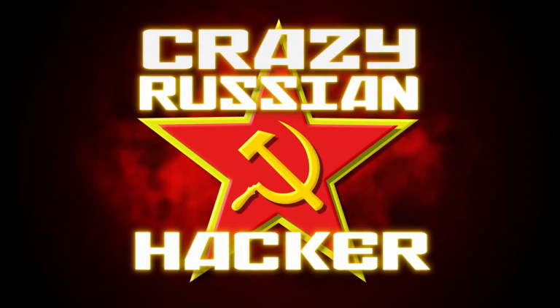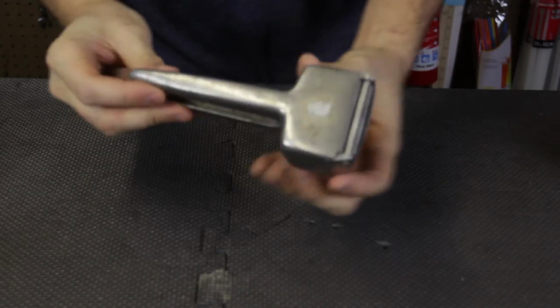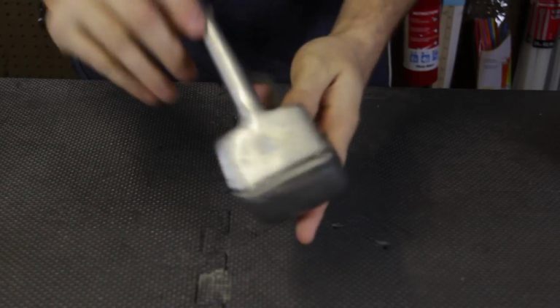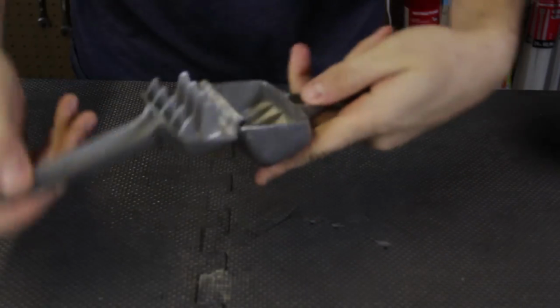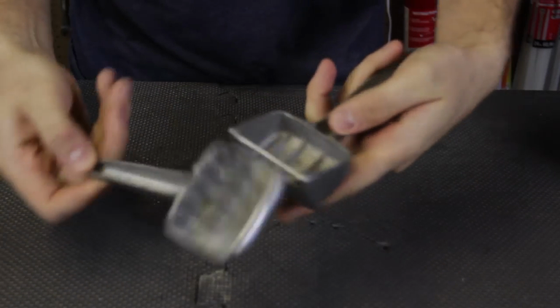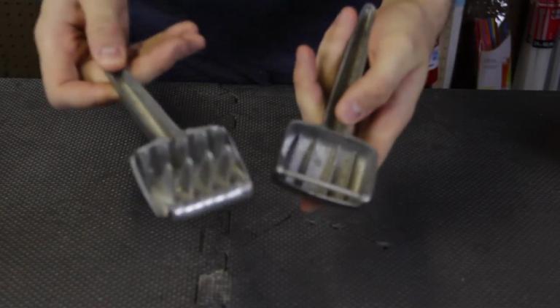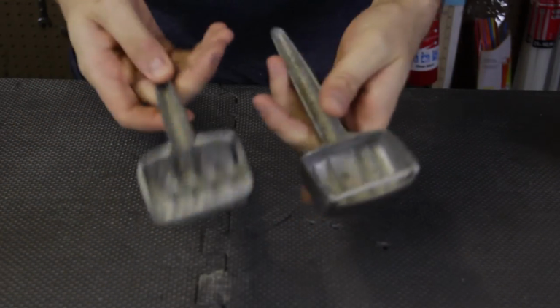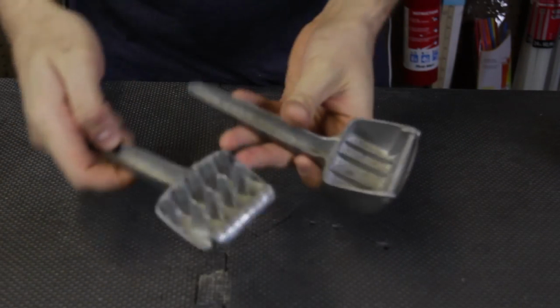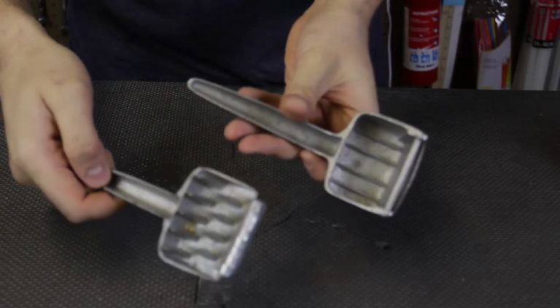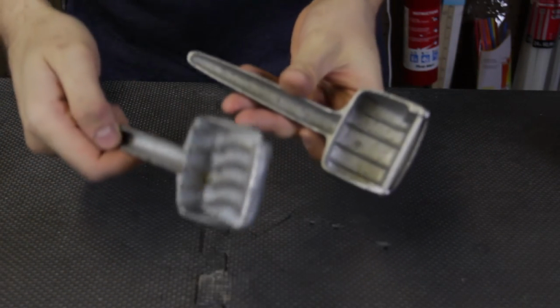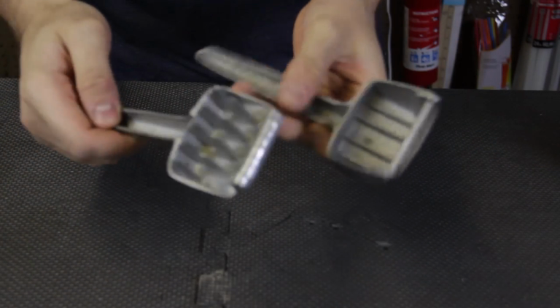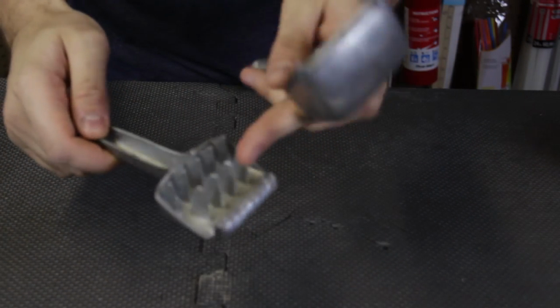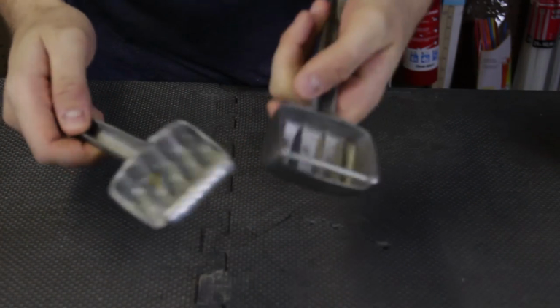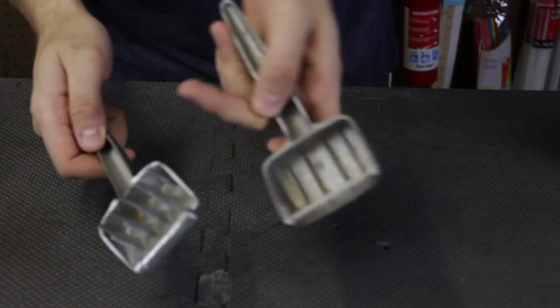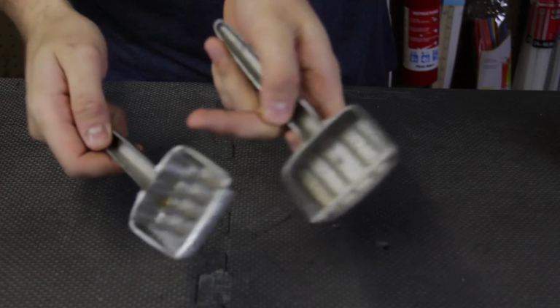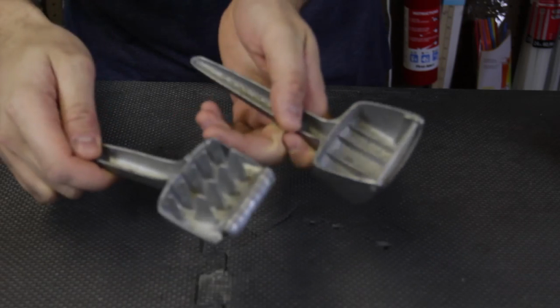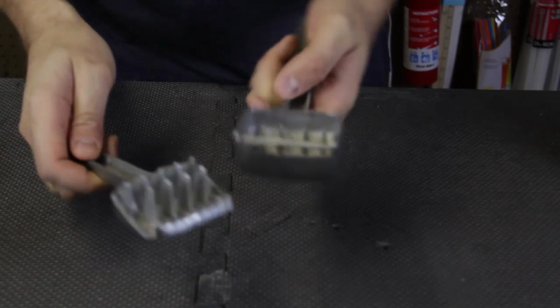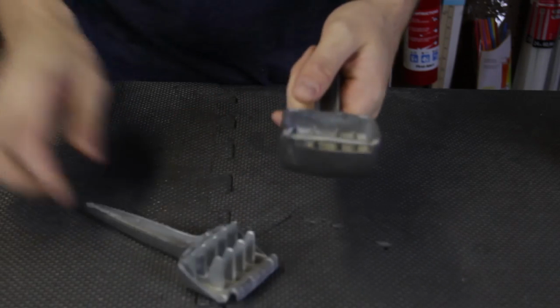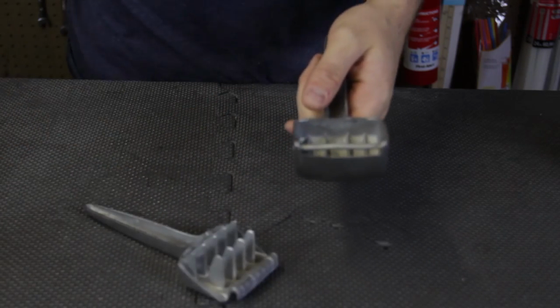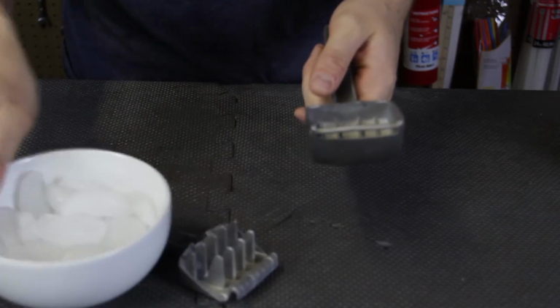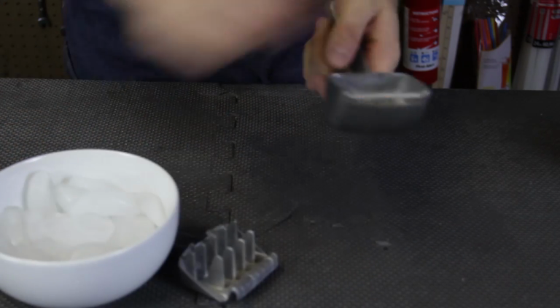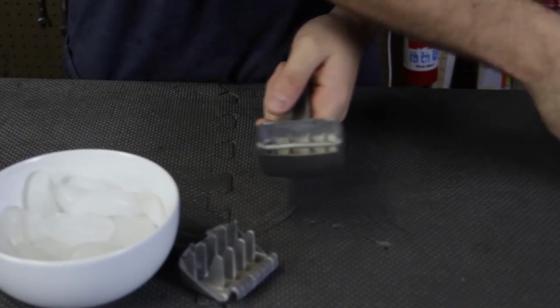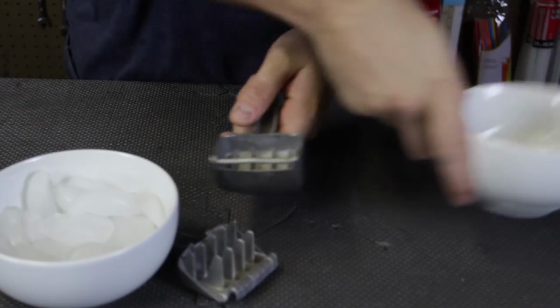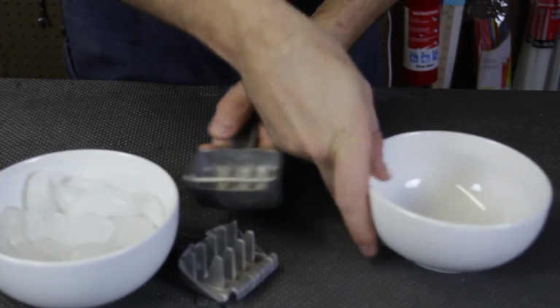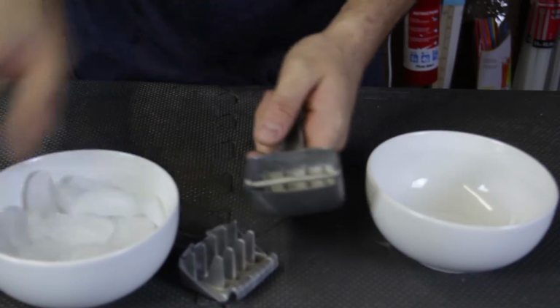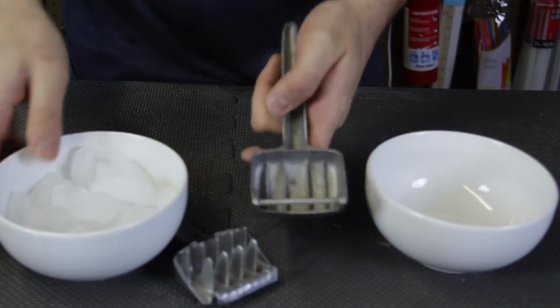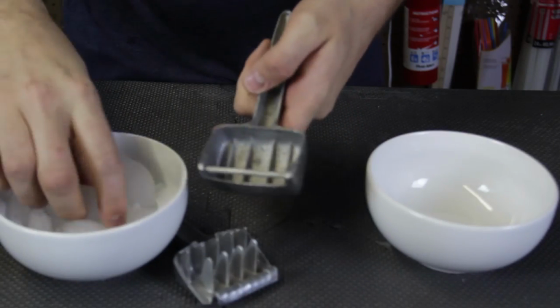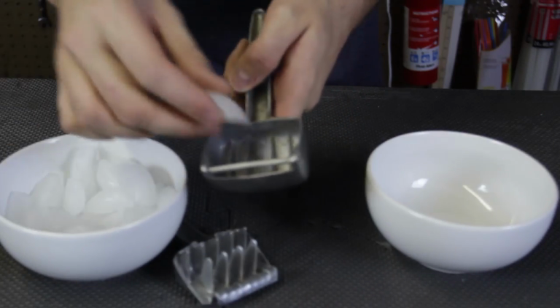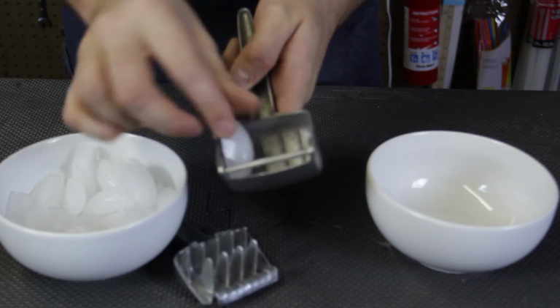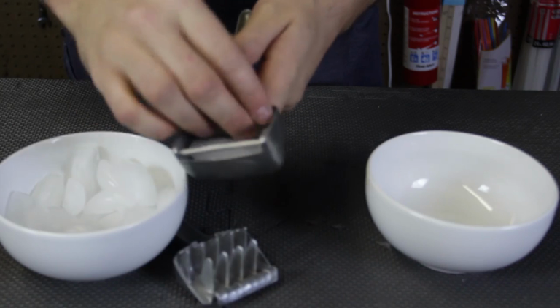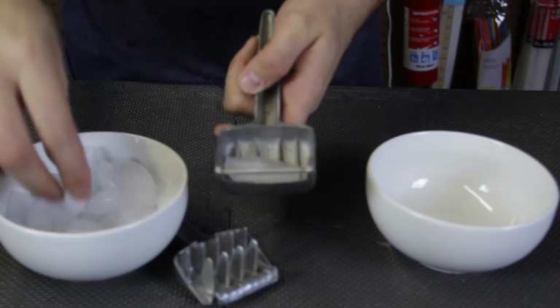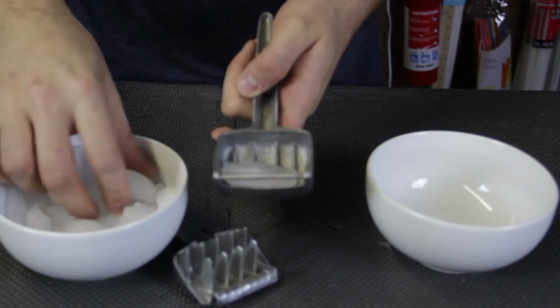For the first gadget, I think this is an ice shredder. Look at this — all the spikes inside of it. Pretty cool. So I got here a couple of balls, and we're going to try to shred these ice cubes.